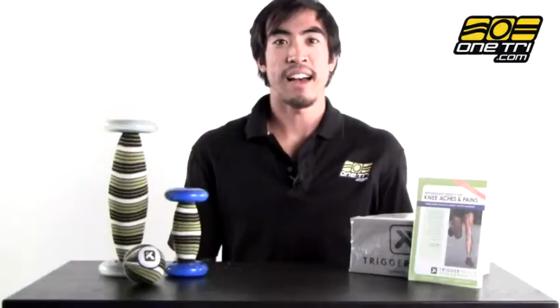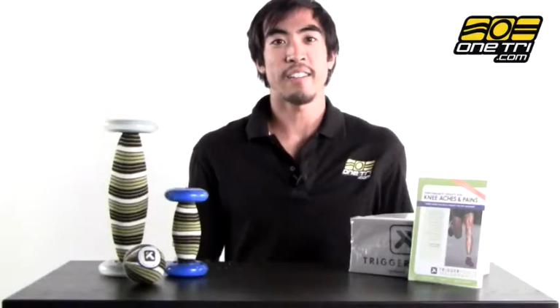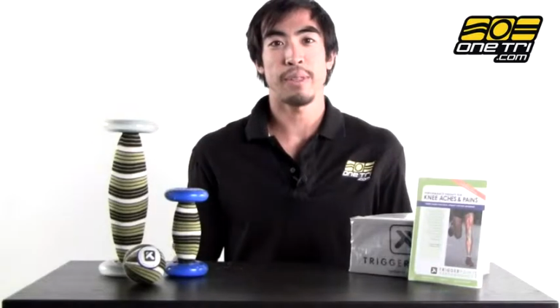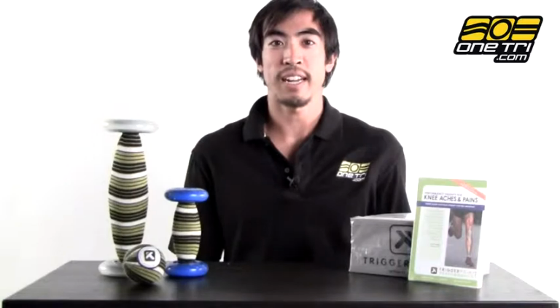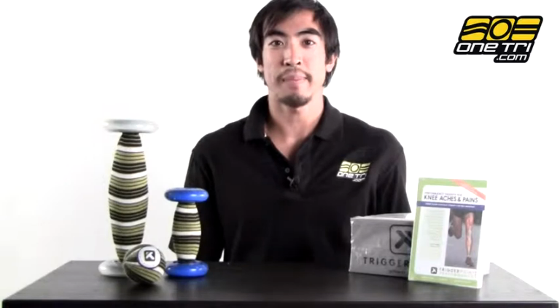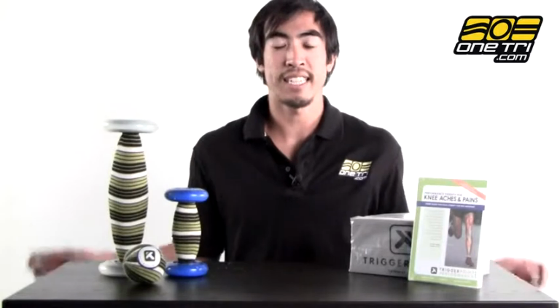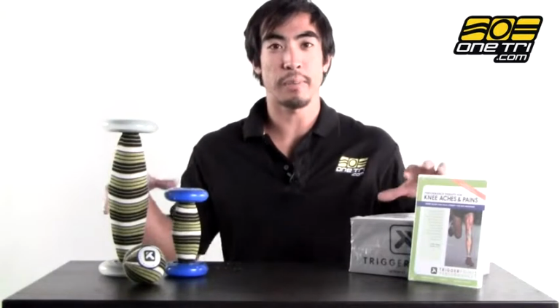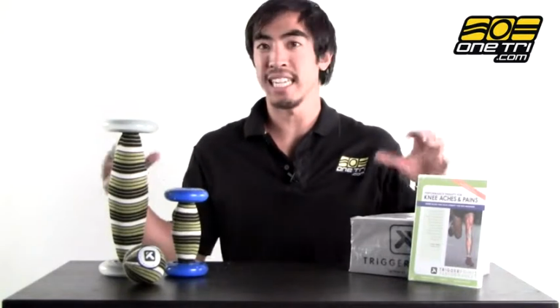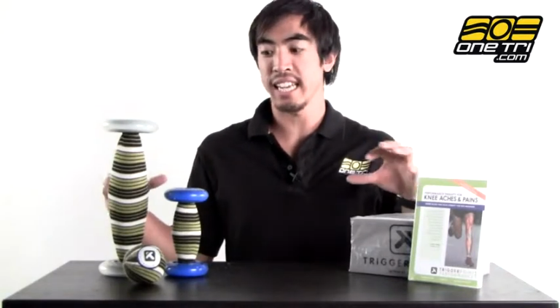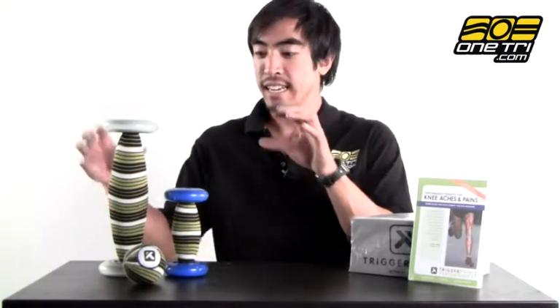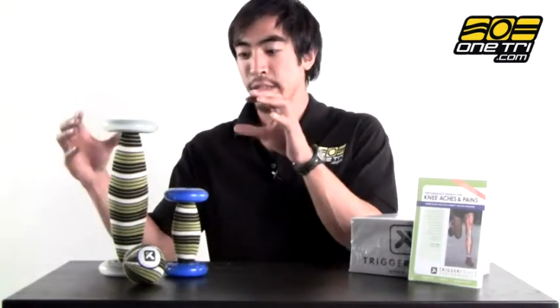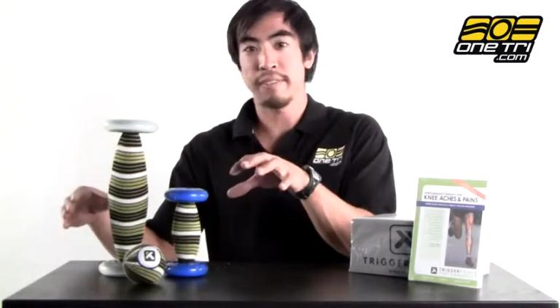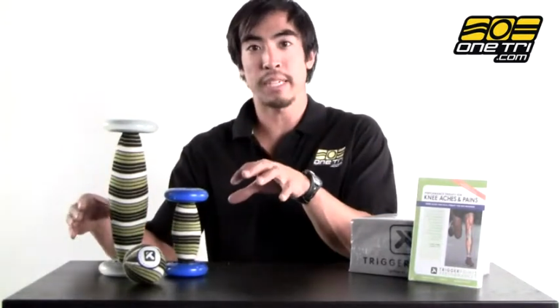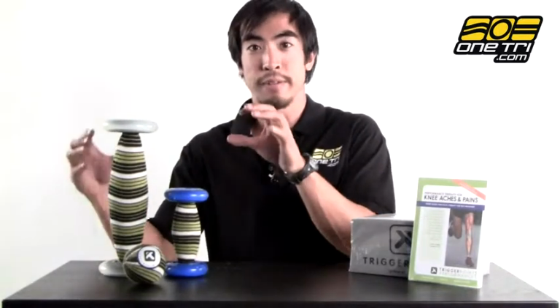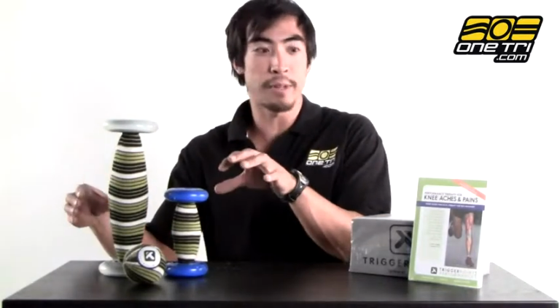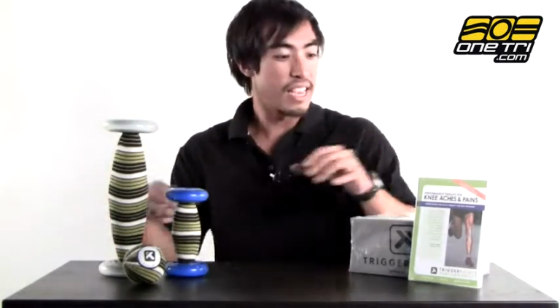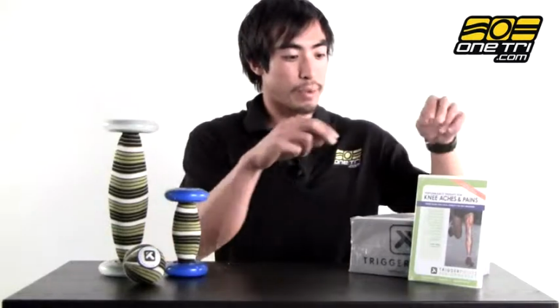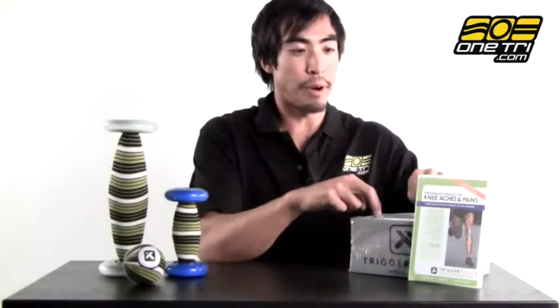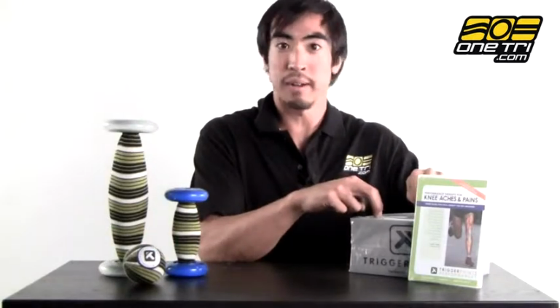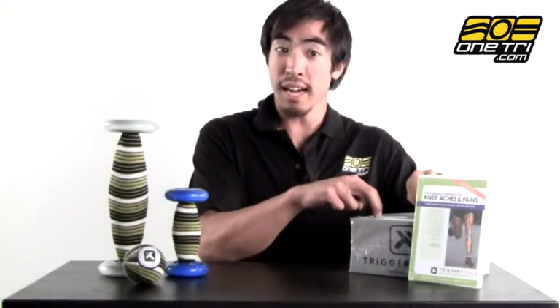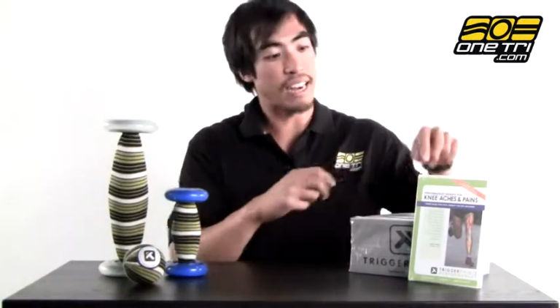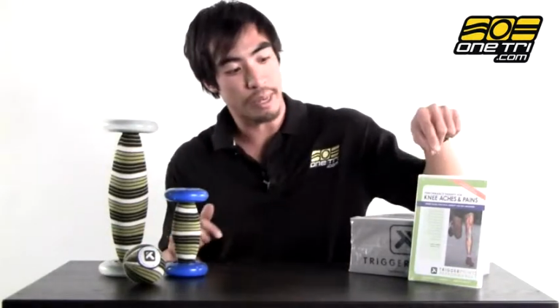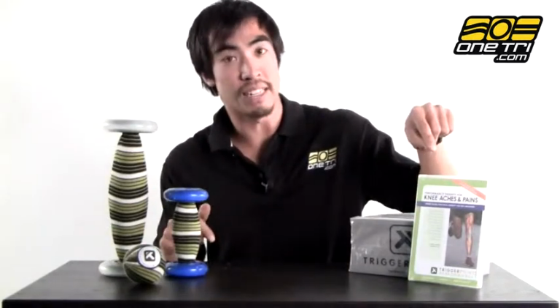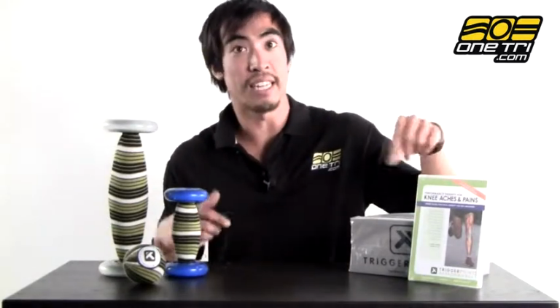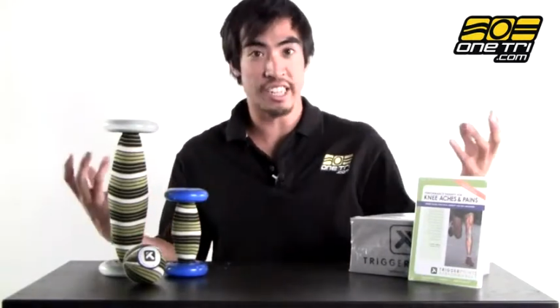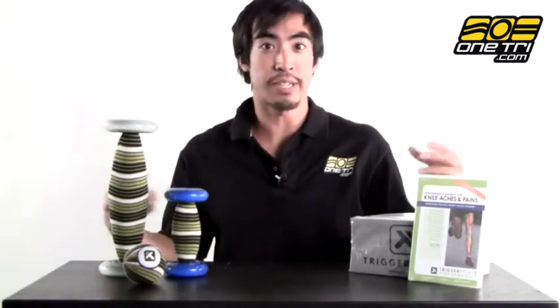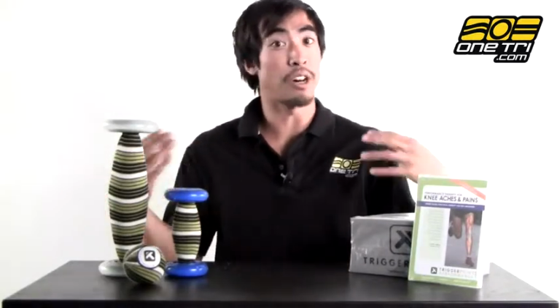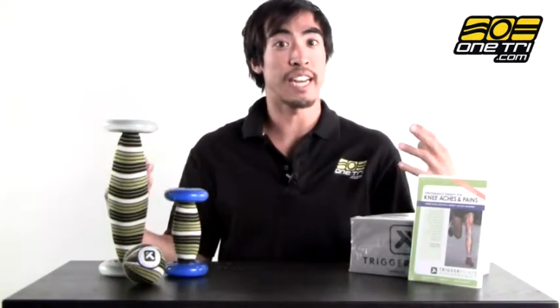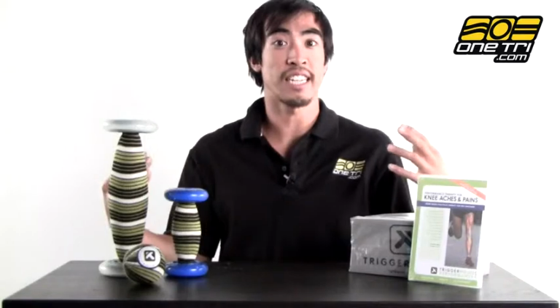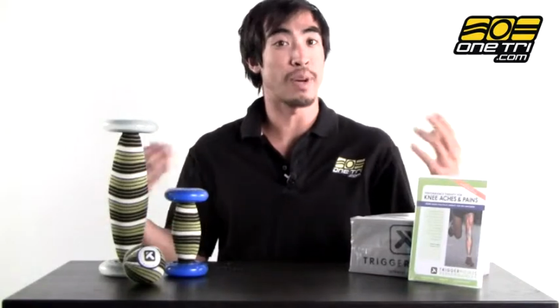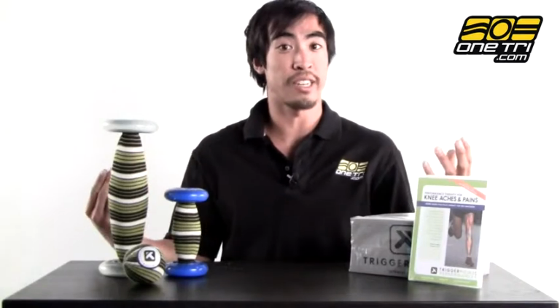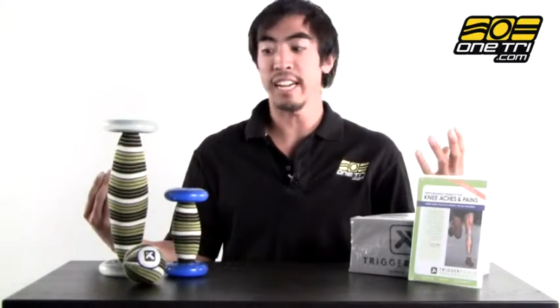Hi, Greg here with OneTry.com and this is Trigger Point's Knee Kit. Now it comes with three different options for foam rolling. It comes with a foam block and it also comes with a DVD to educate you as far as all the different exercises and ways that you can use these items.